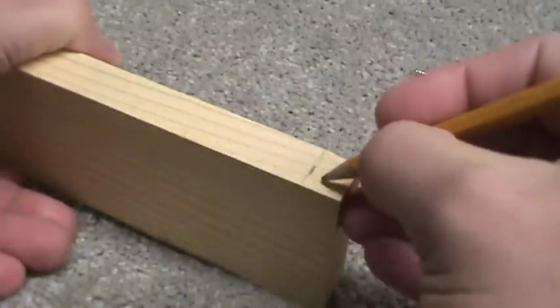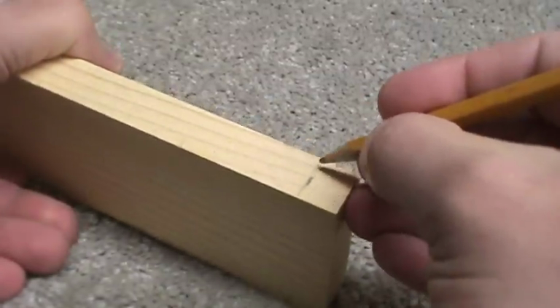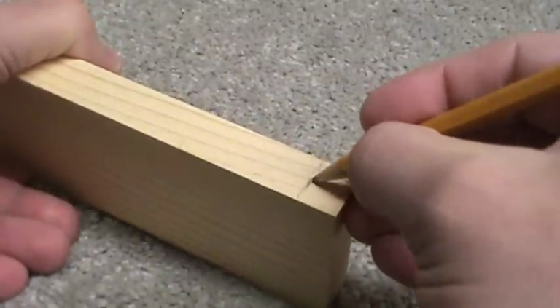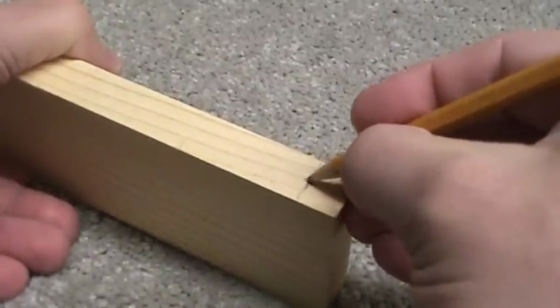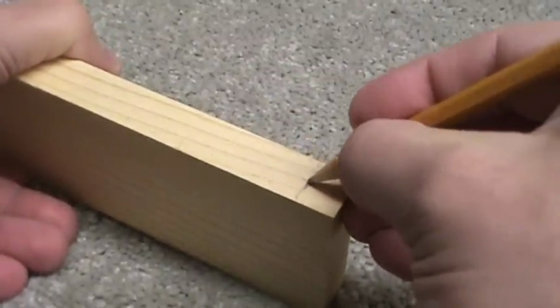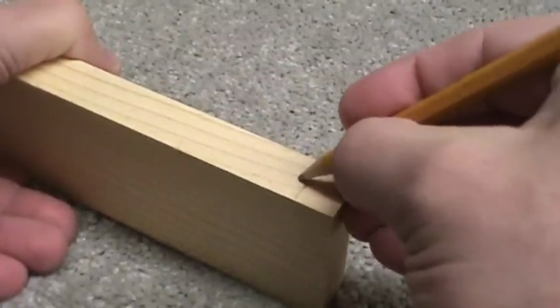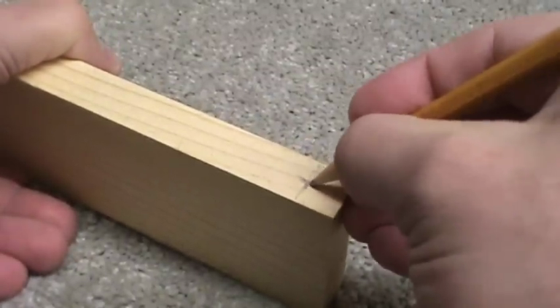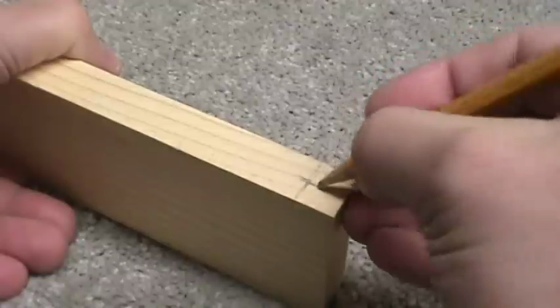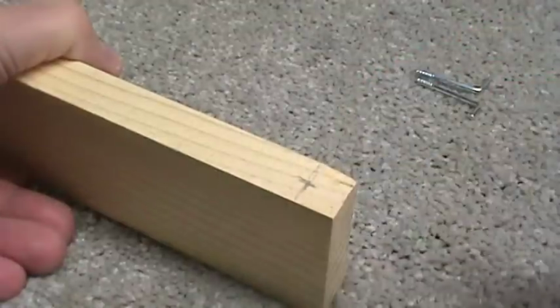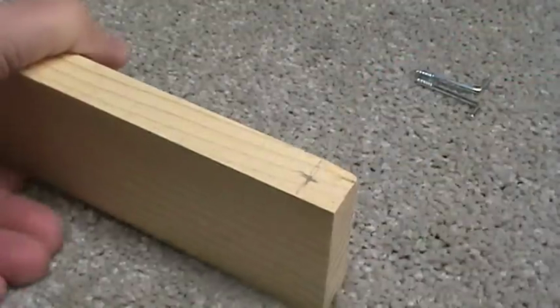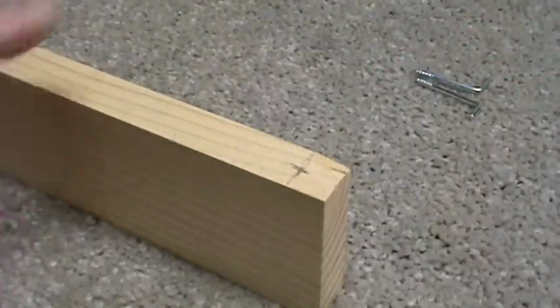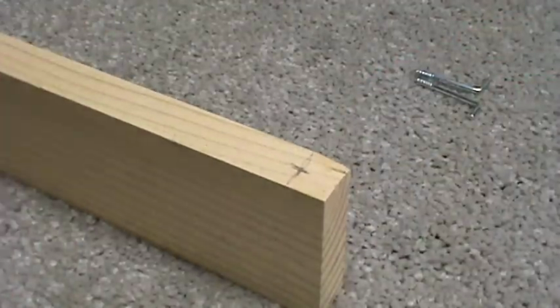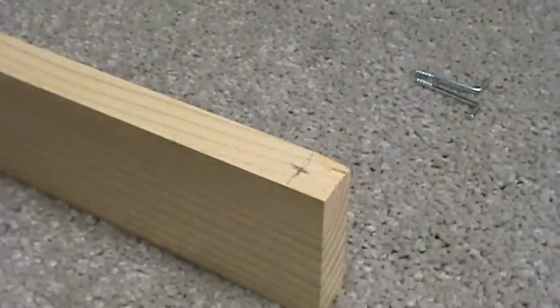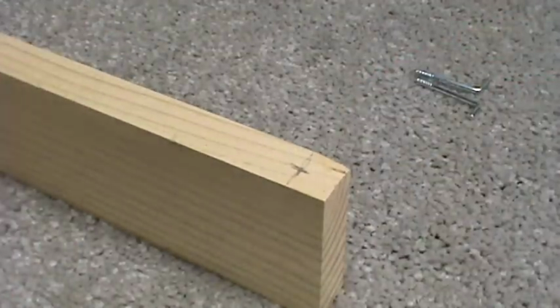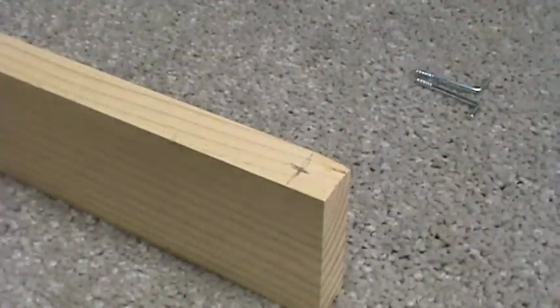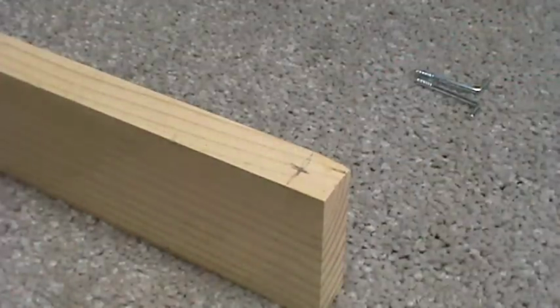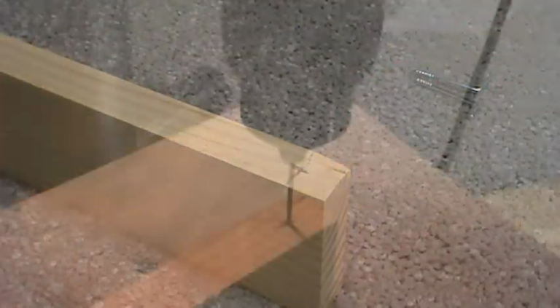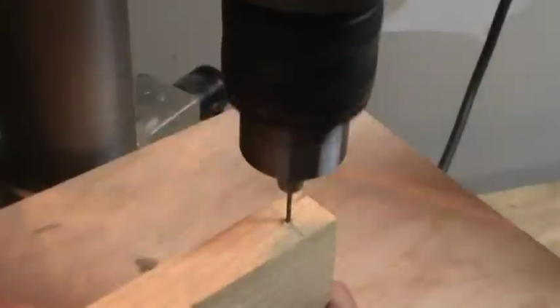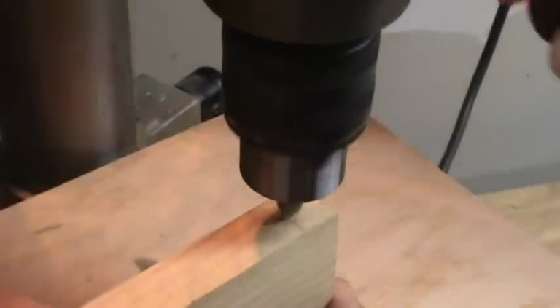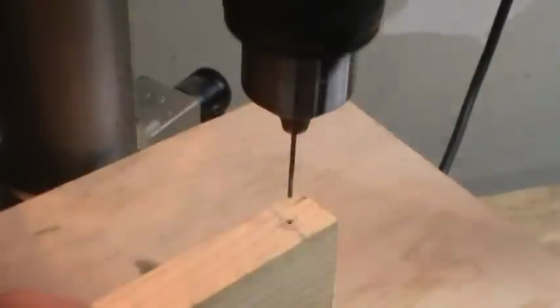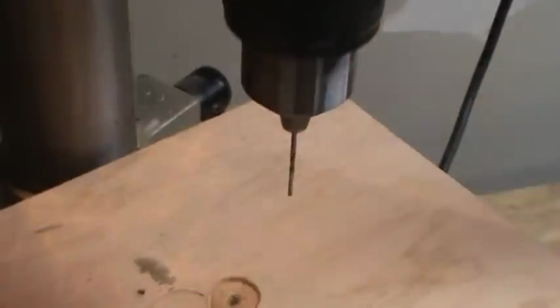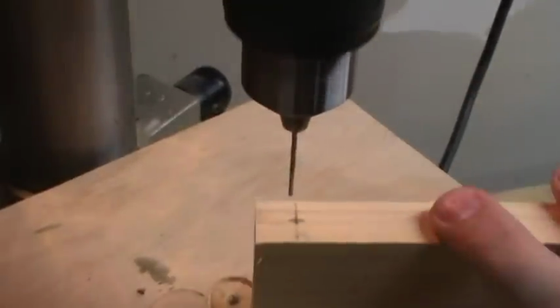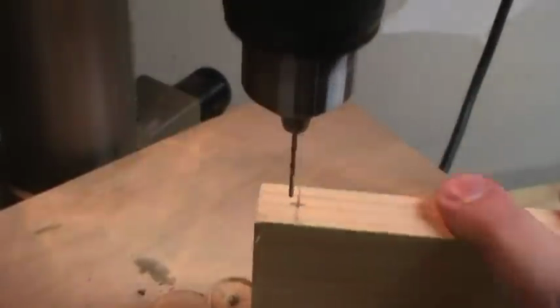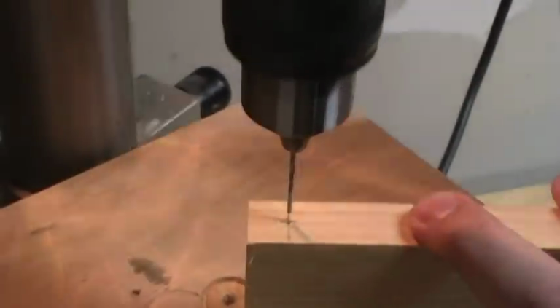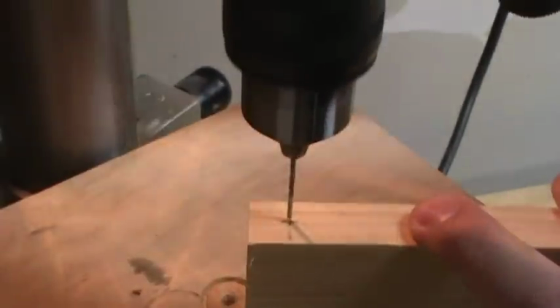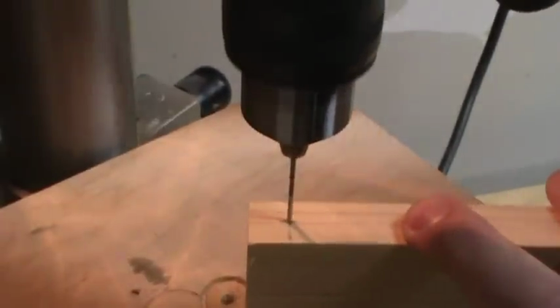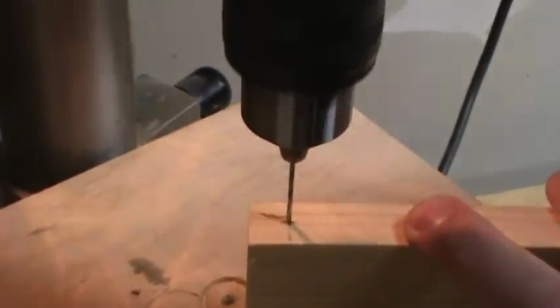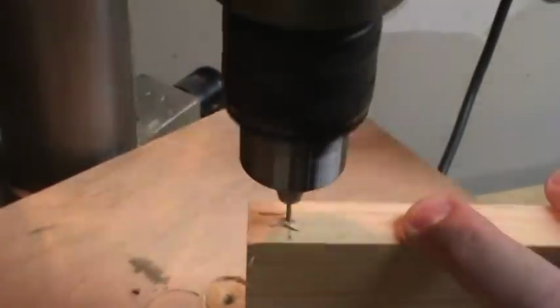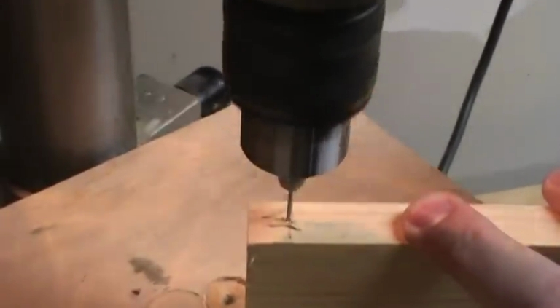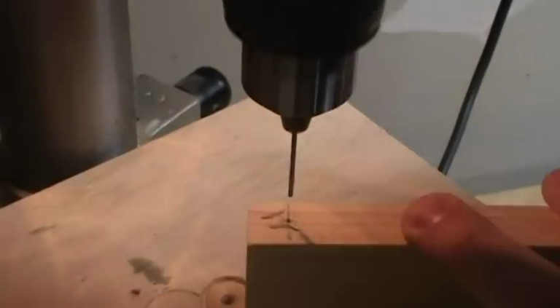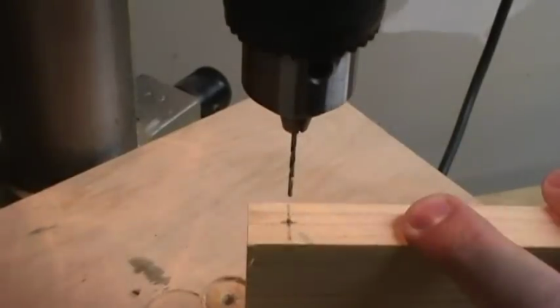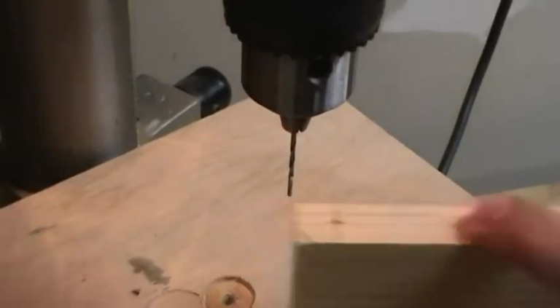The important thing is that they're about 3 eighths of an inch down from the top edge. You can make your shelf as simple or as complex as you want from there, as long as those hooks are the right distance down from the top. Next, drill some small pilot holes for your hooks, slightly smaller than the diameter of the hooks themselves. This will make it easier to turn them in later.